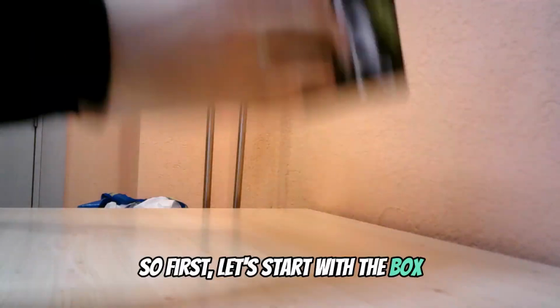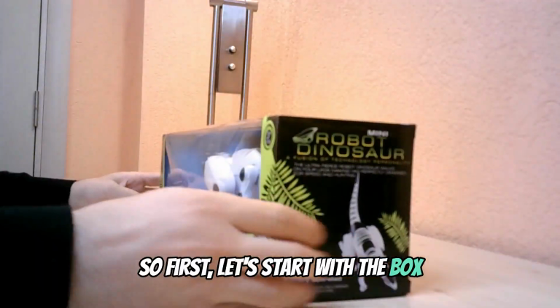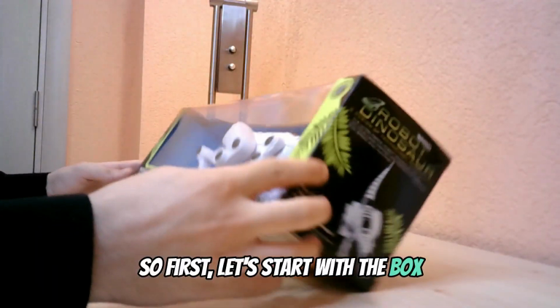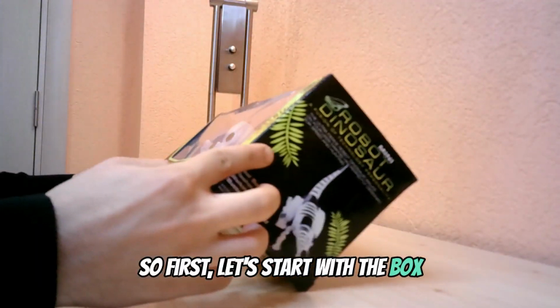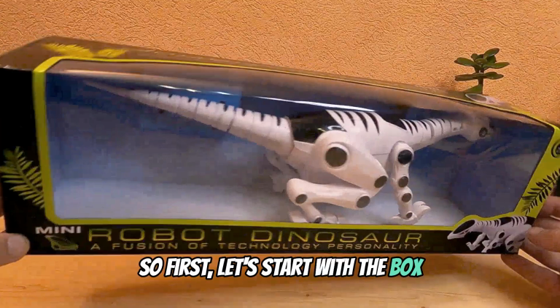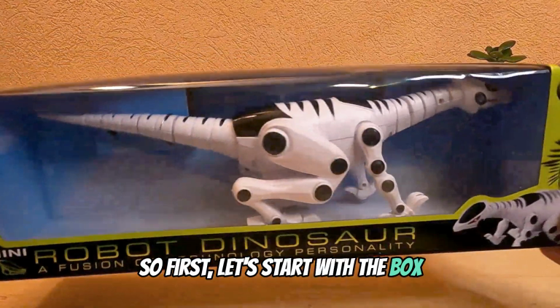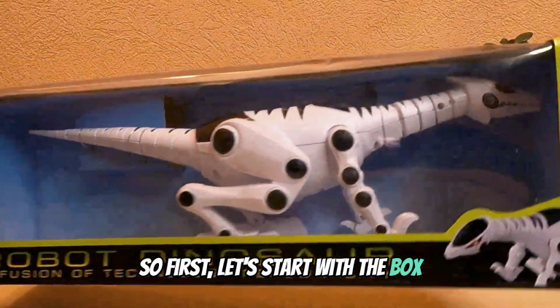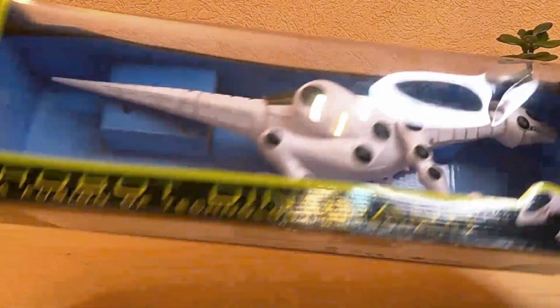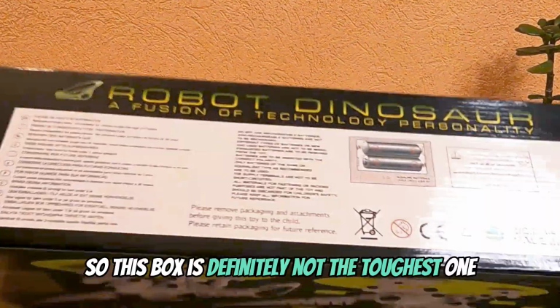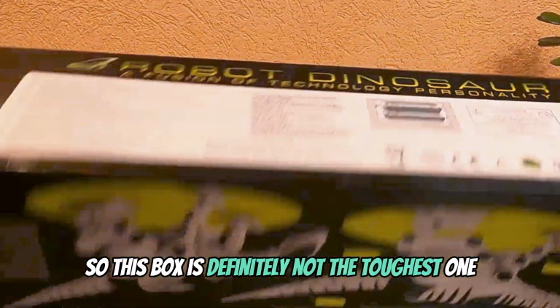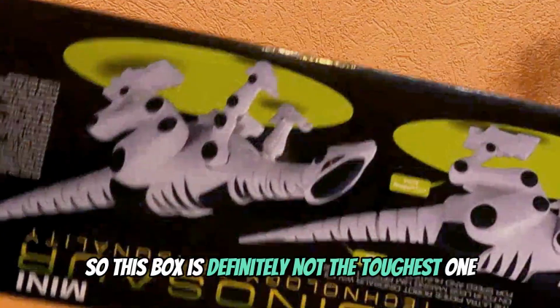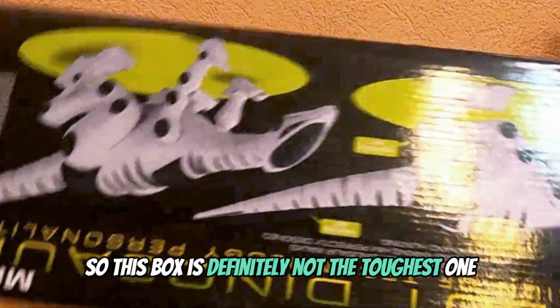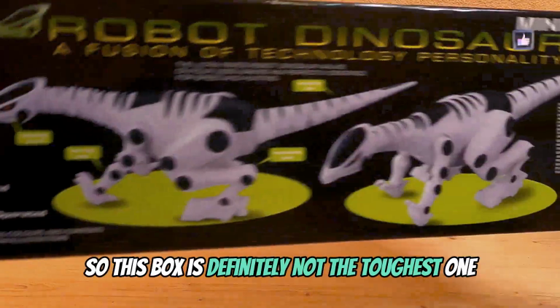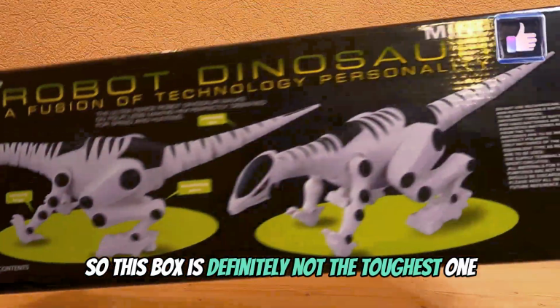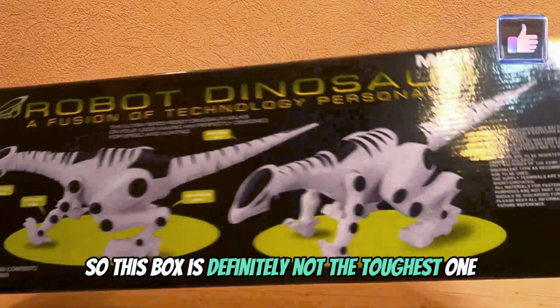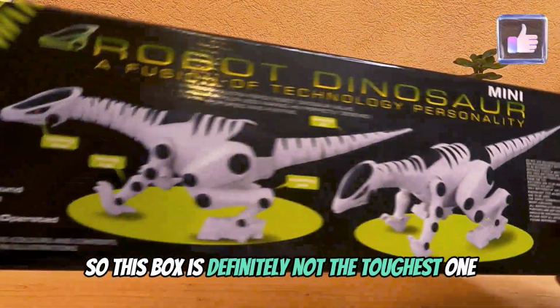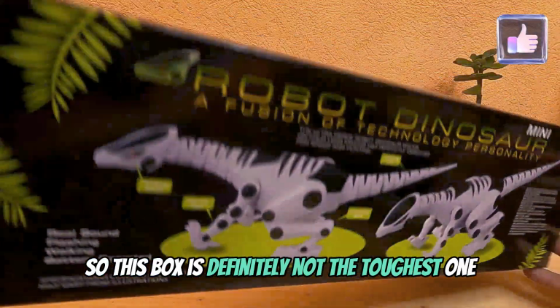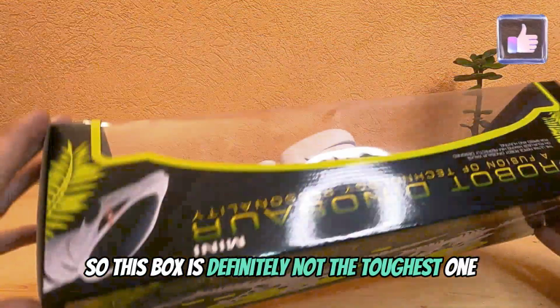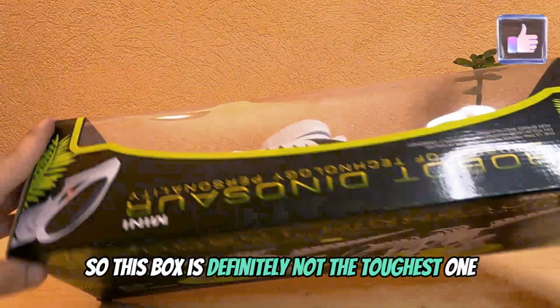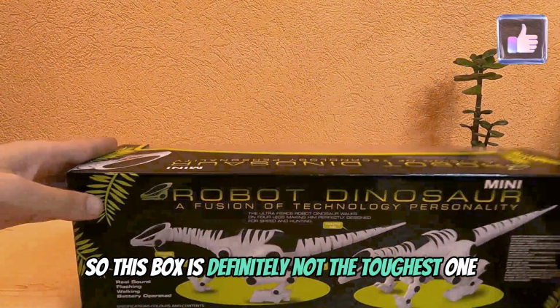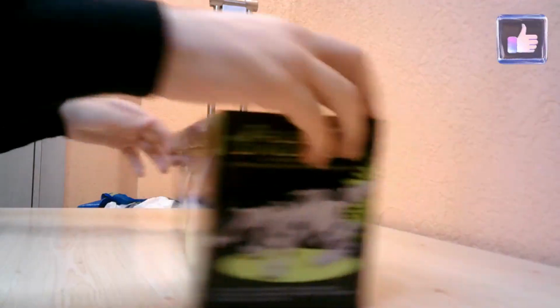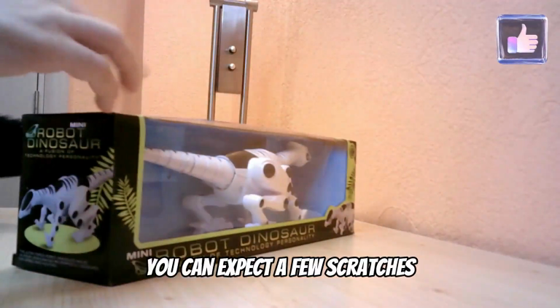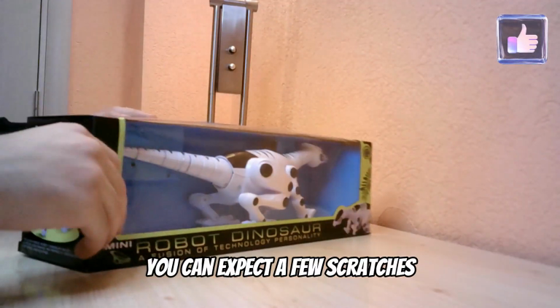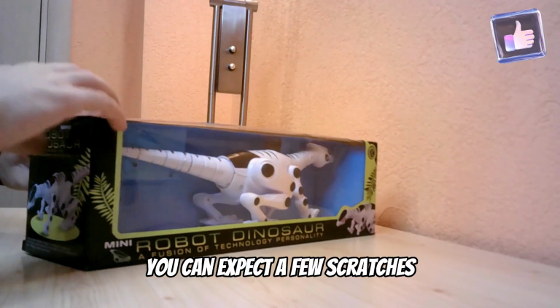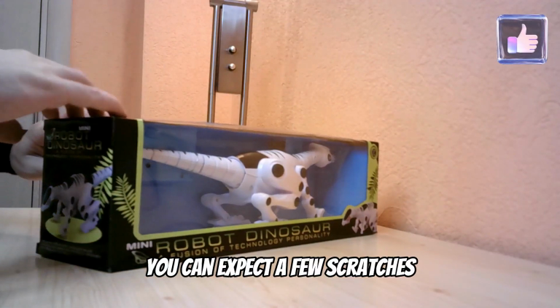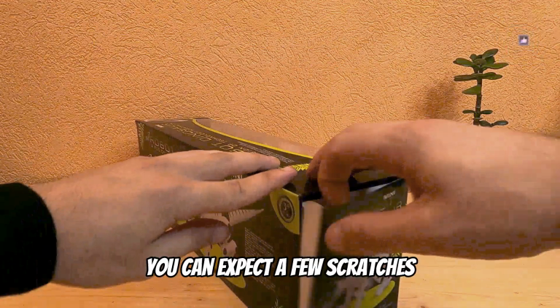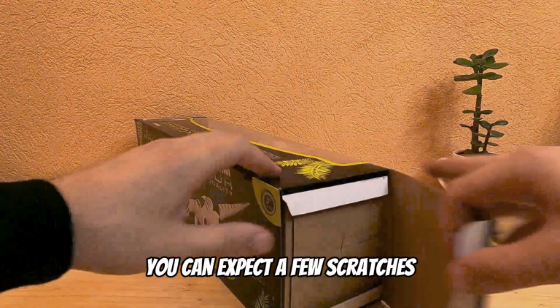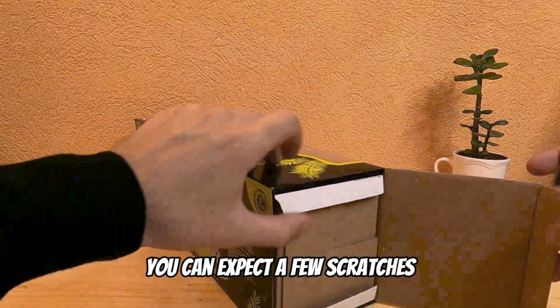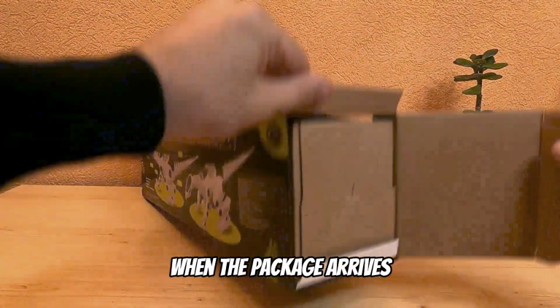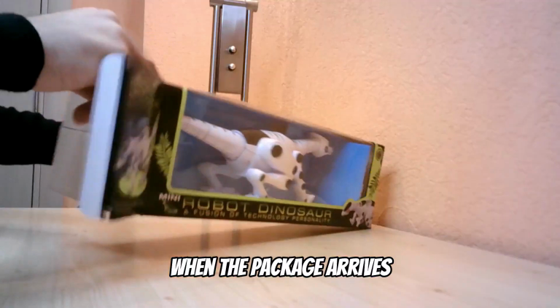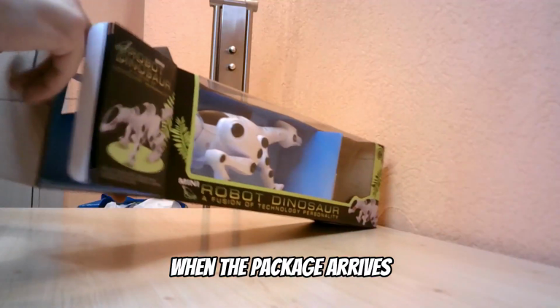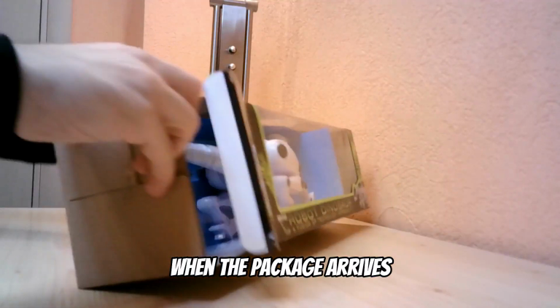So first, let's start with the box. This box is definitely not the toughest one. You can expect a few scratches when the package arrives.